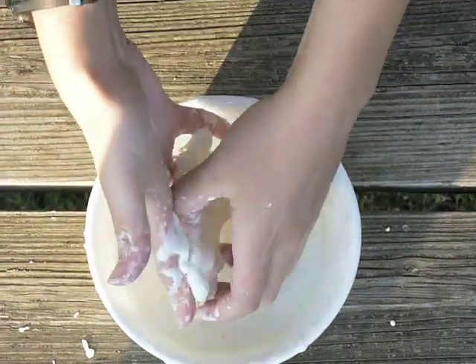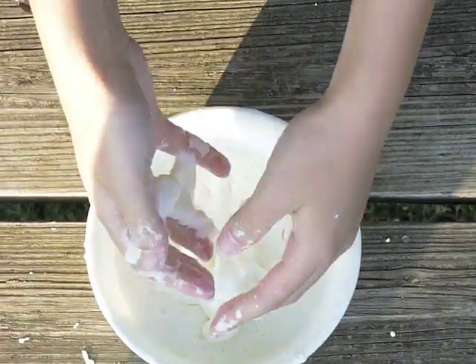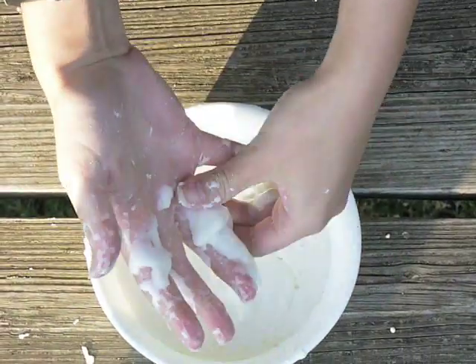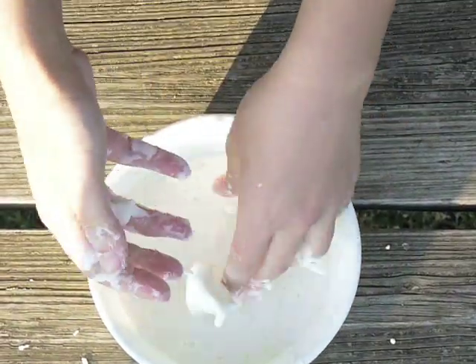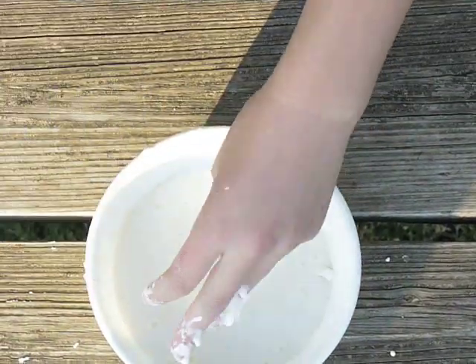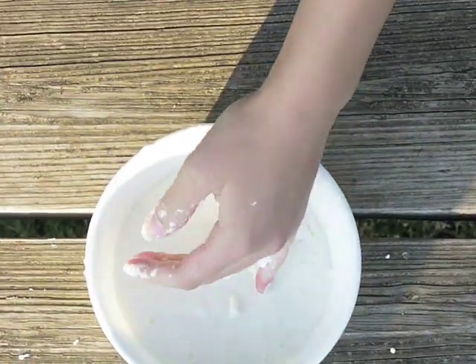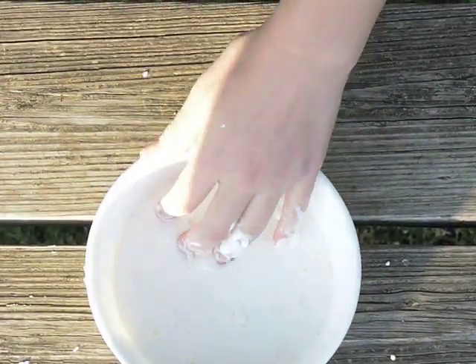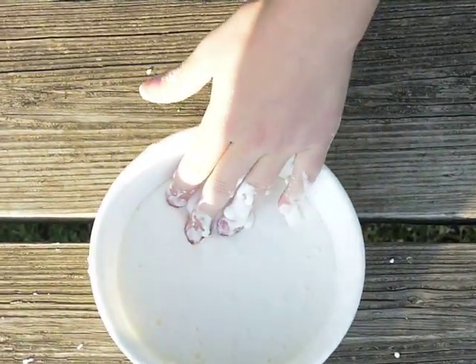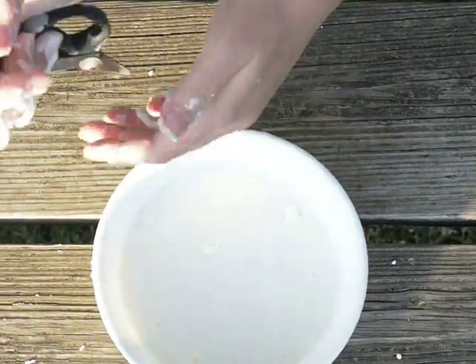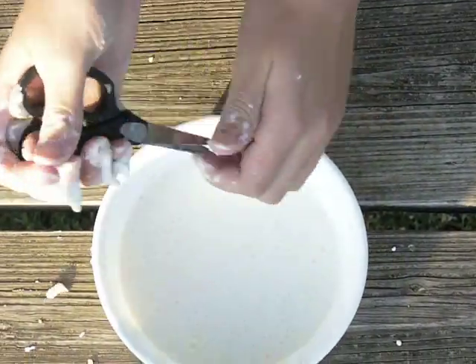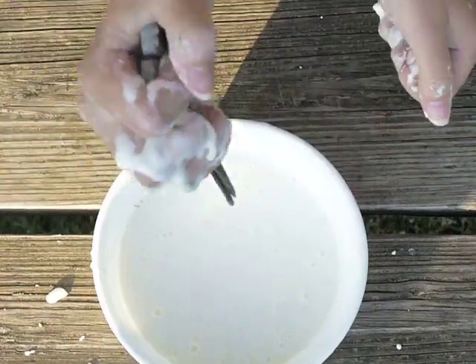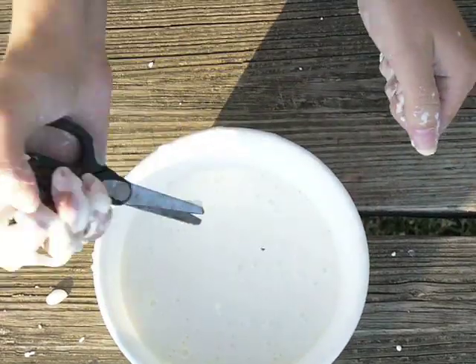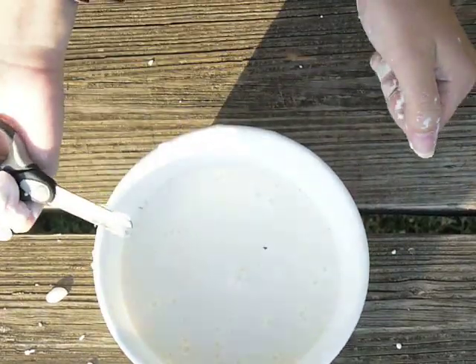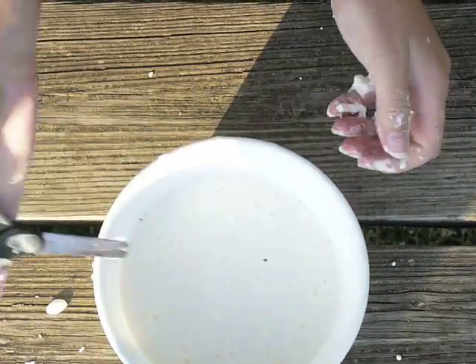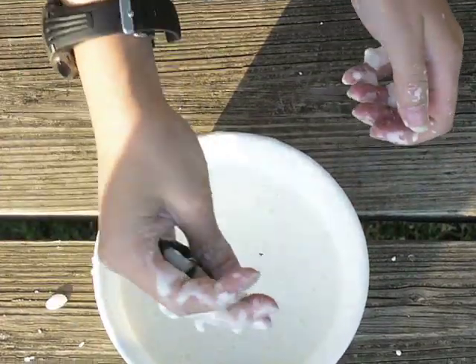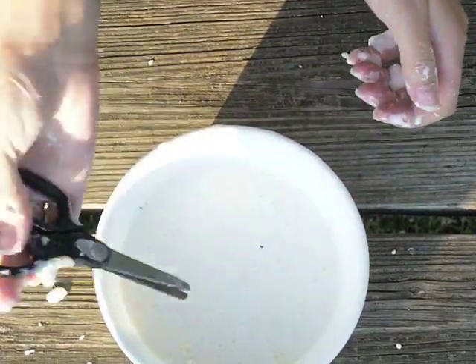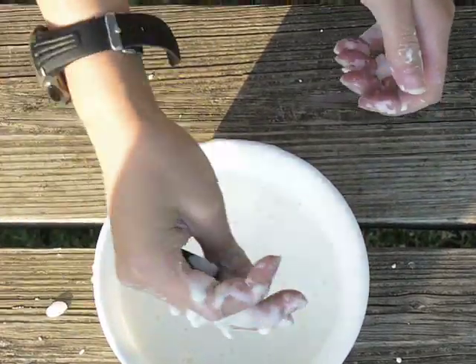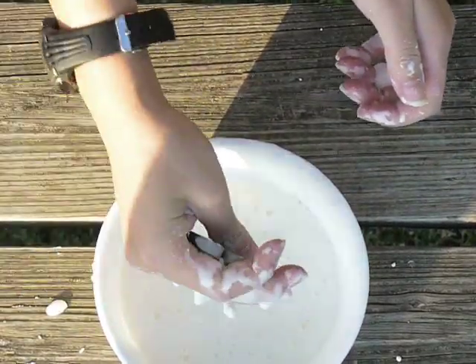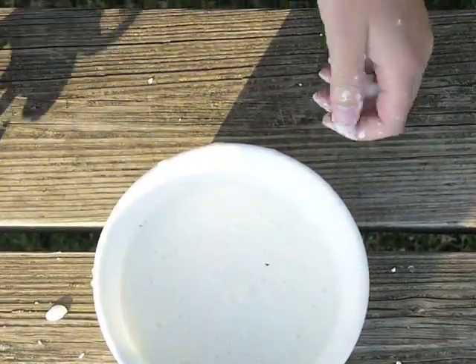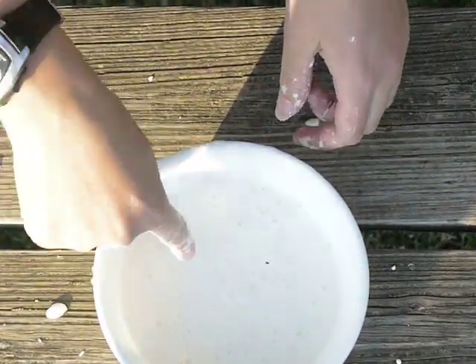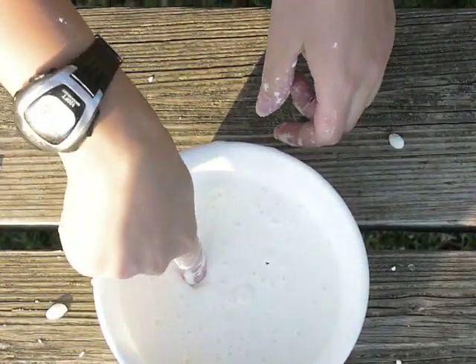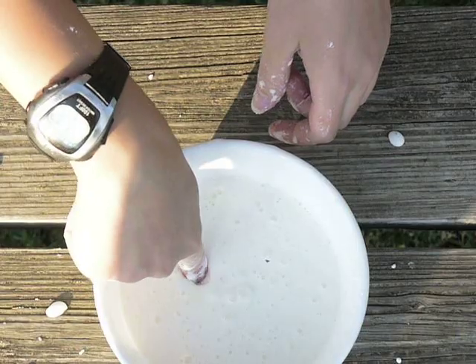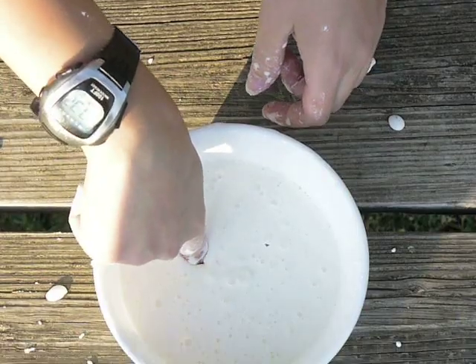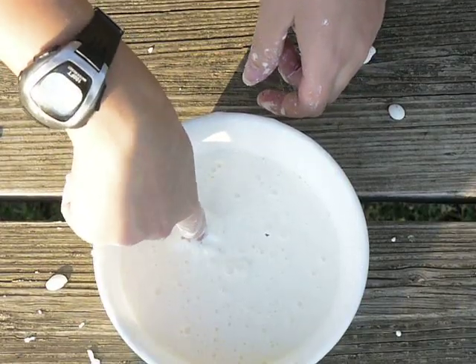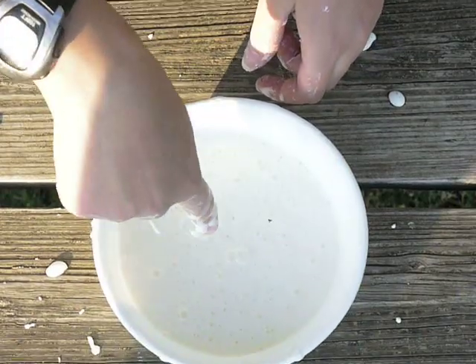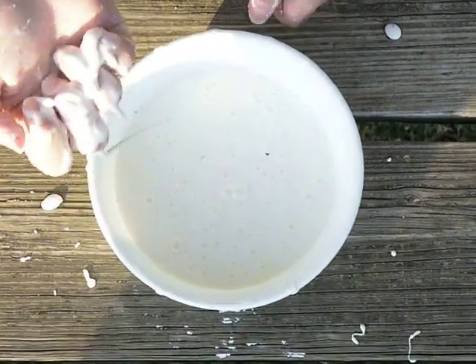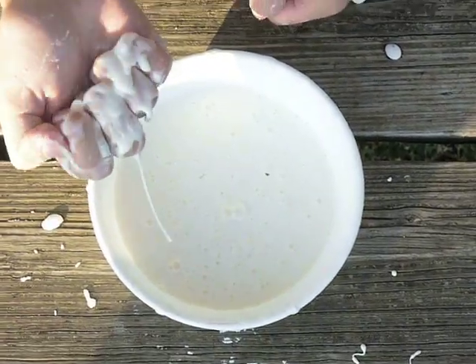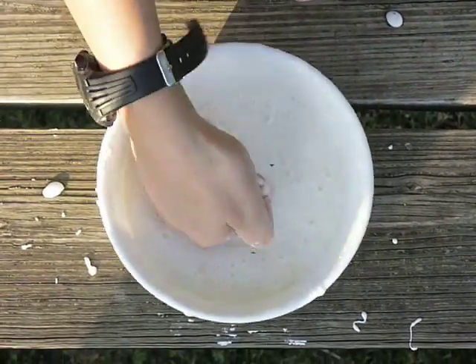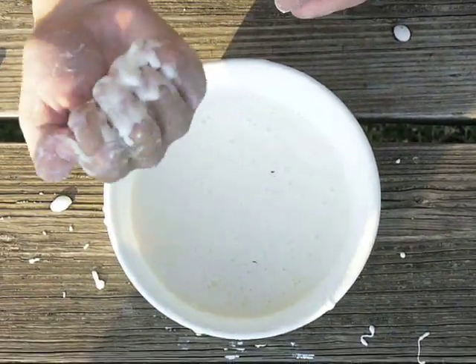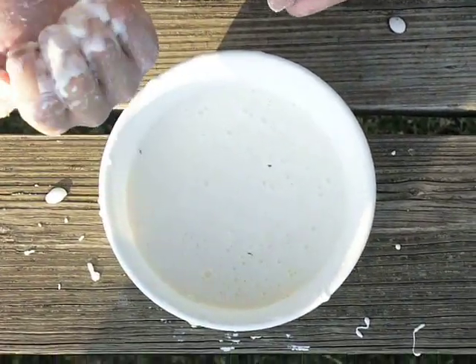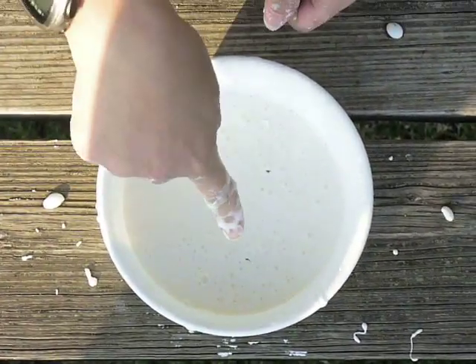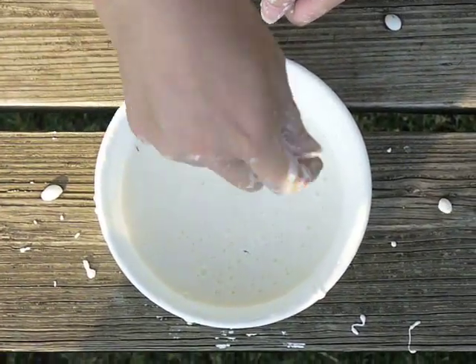Let me get my scissors. If I just poke it in there, it is like a solid. If you go in slowly, it just goes in slowly, it doesn't really do anything. But if you punch it hard, you can't even do anything. You can't even get wet.